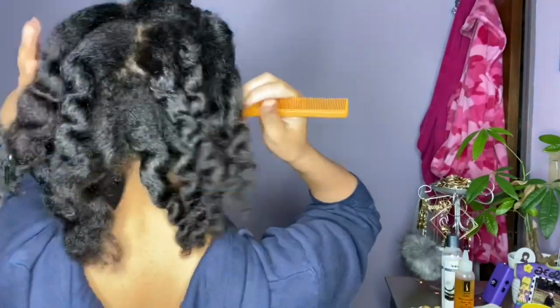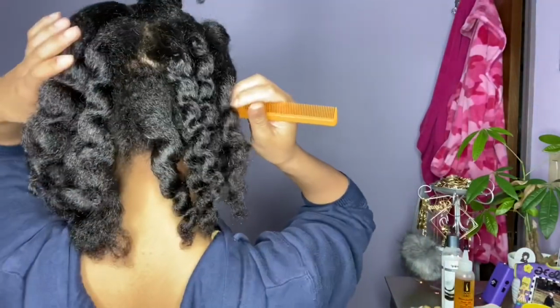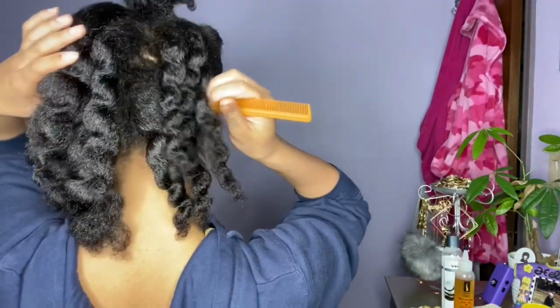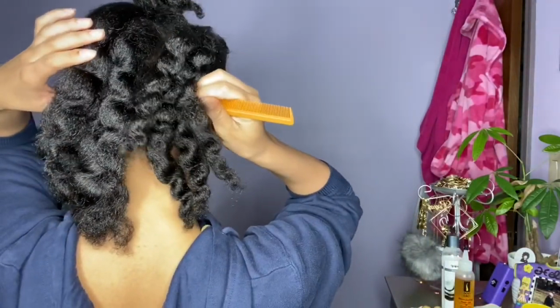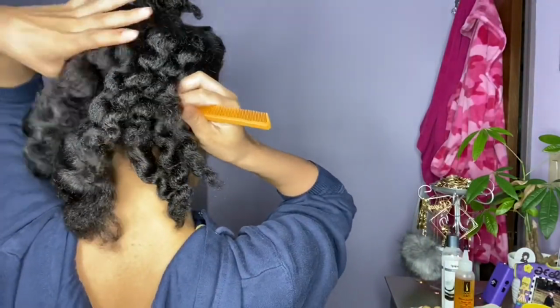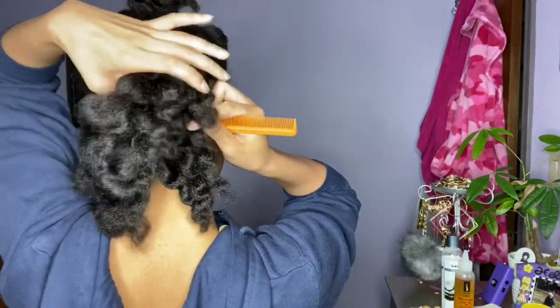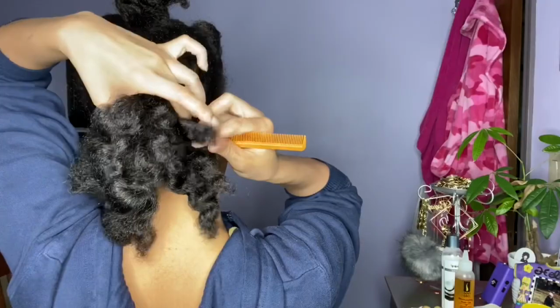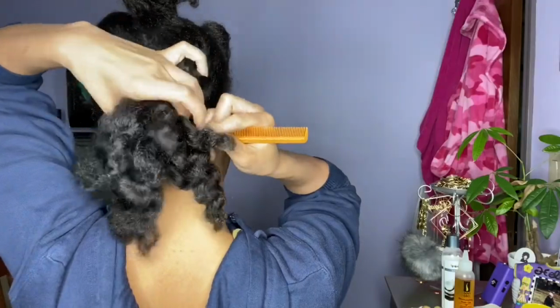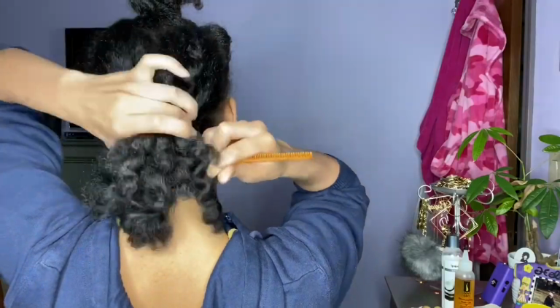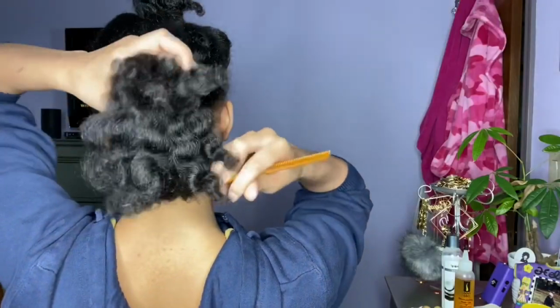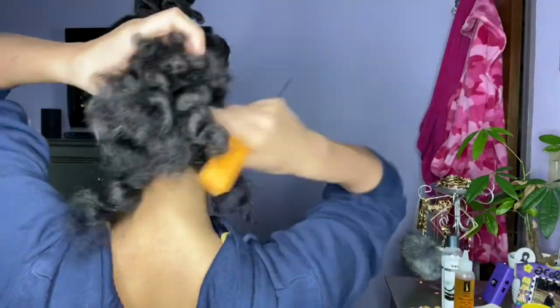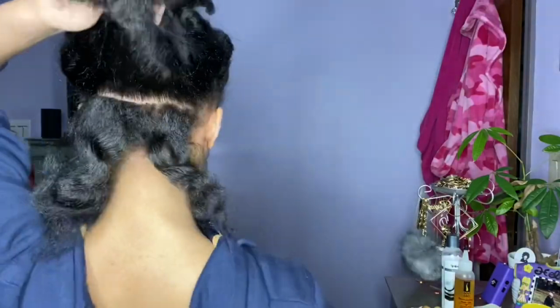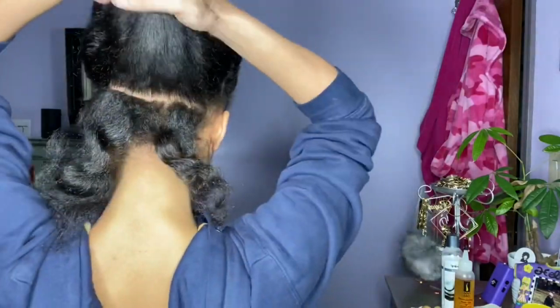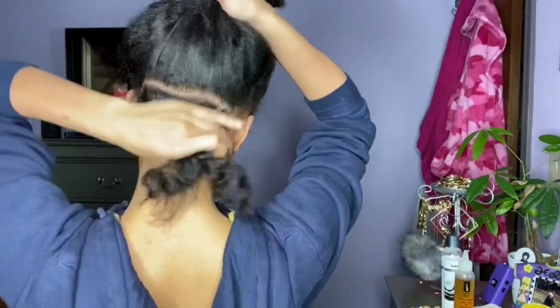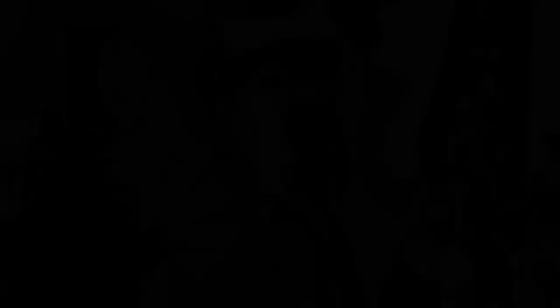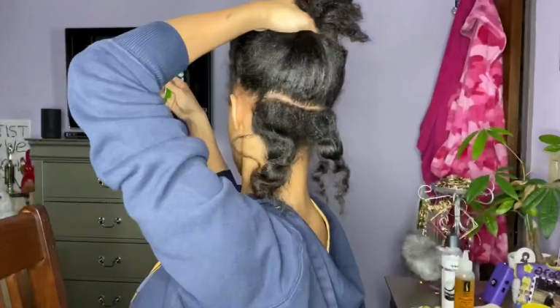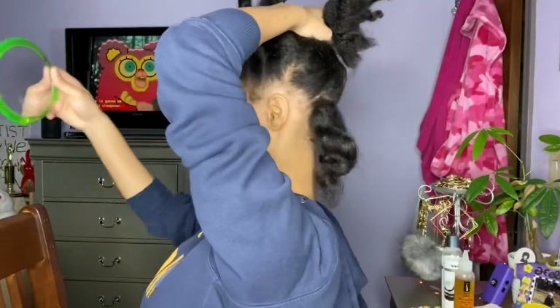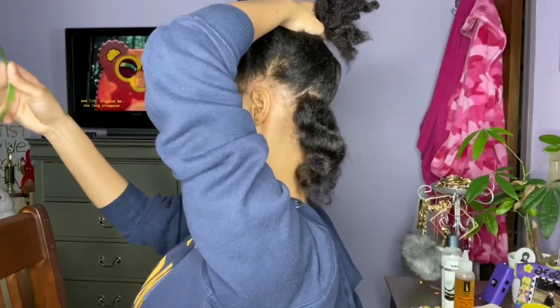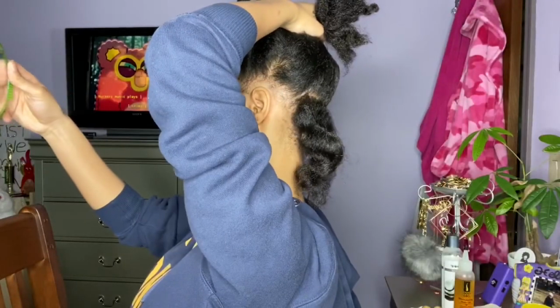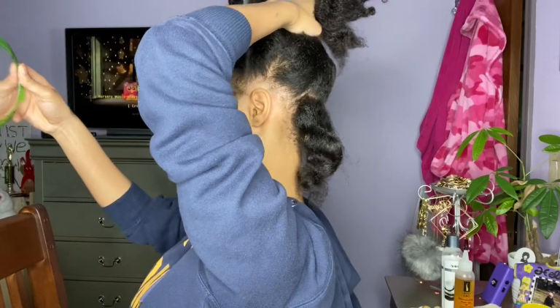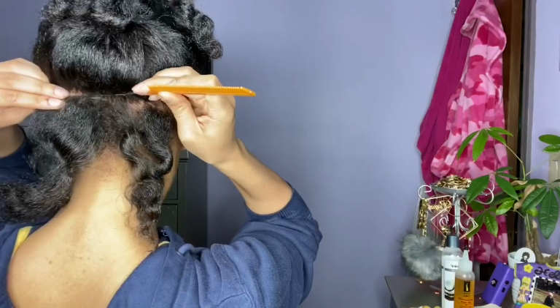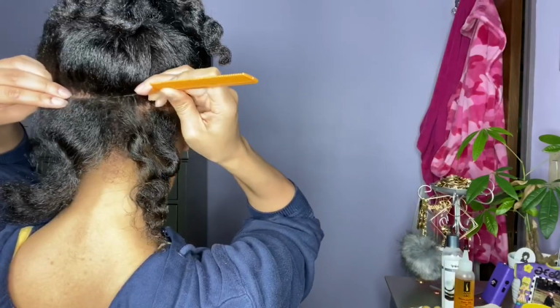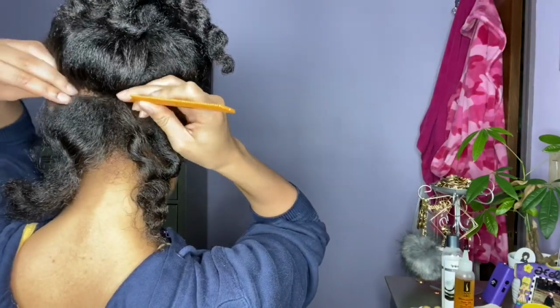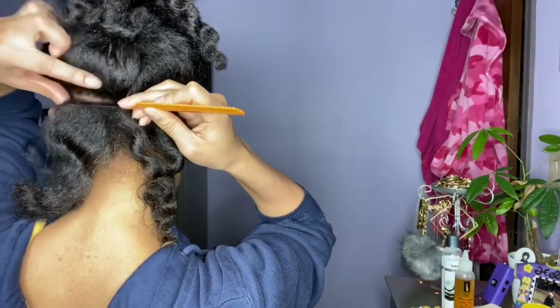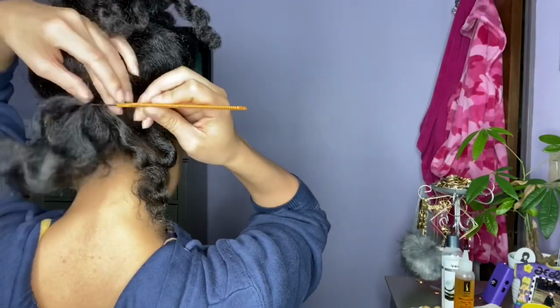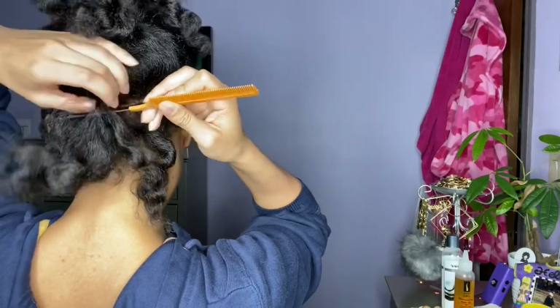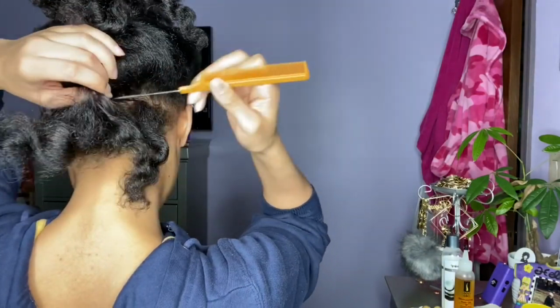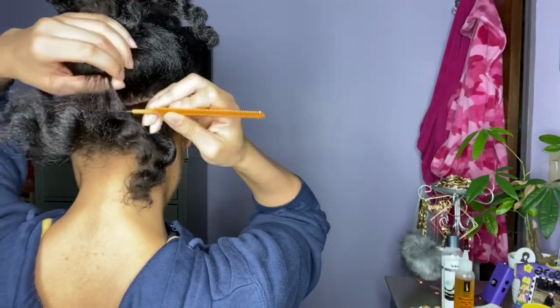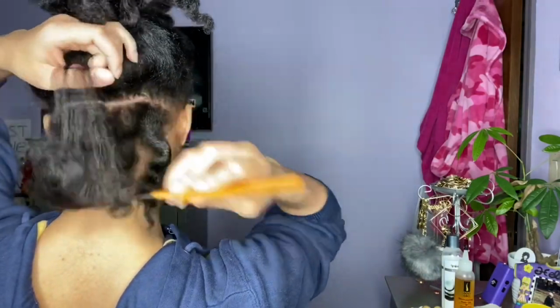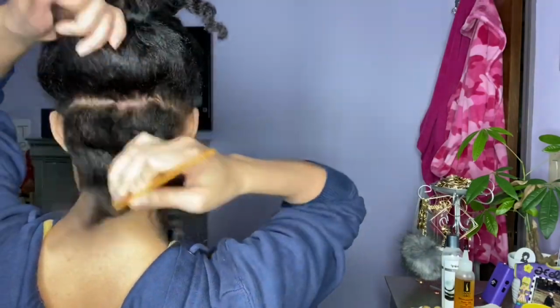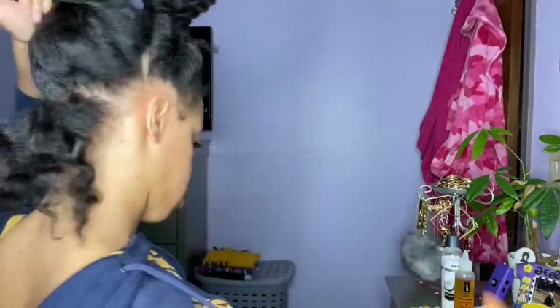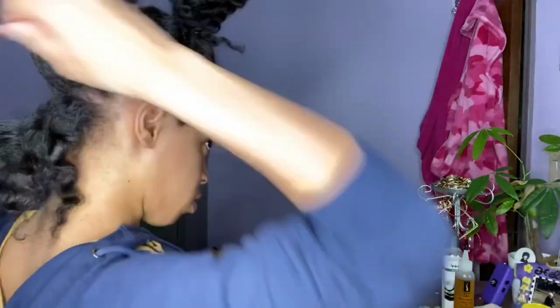You're gonna start by parting a small section off in the back for your braids. Just to make sure it's straight, use another mirror to glance at the back of your head and fix whatever needs to be fixed, like I'm doing right here.